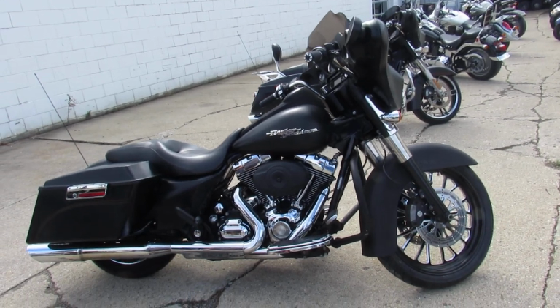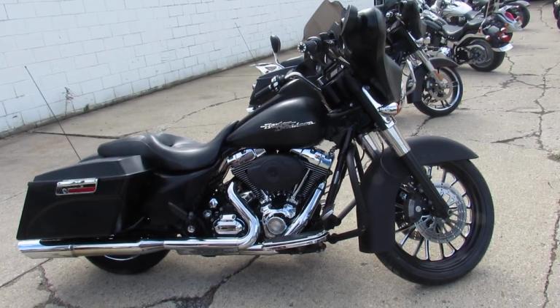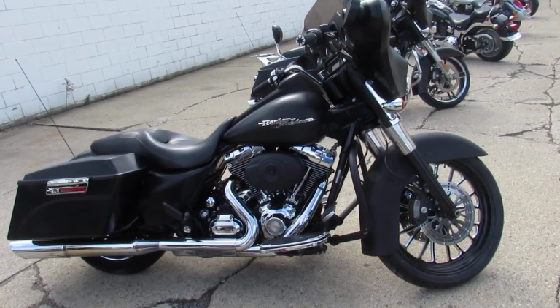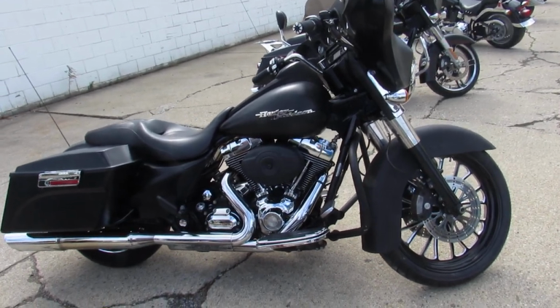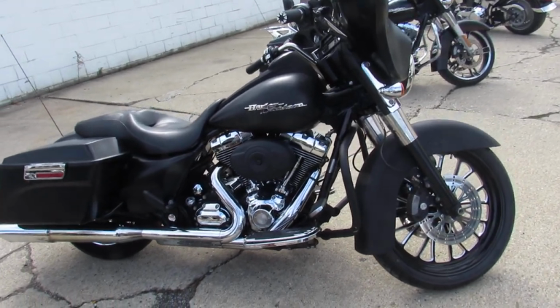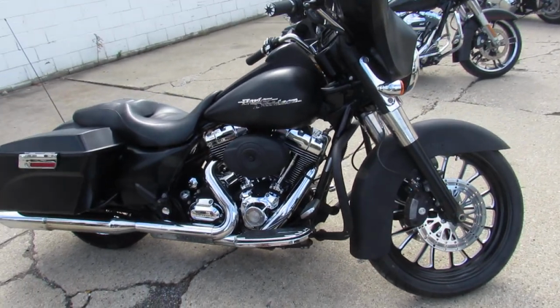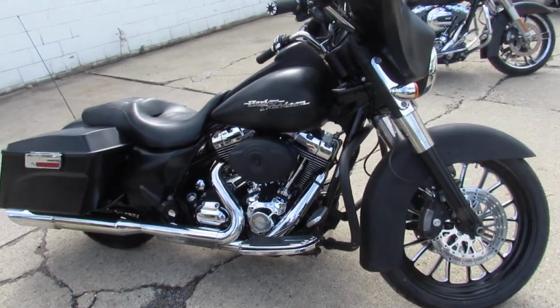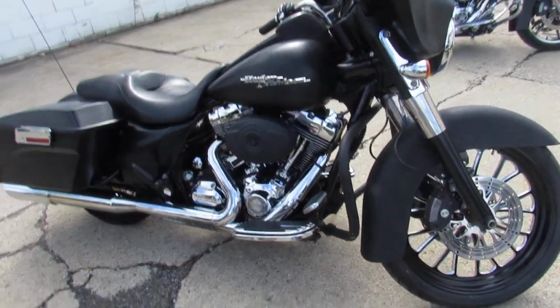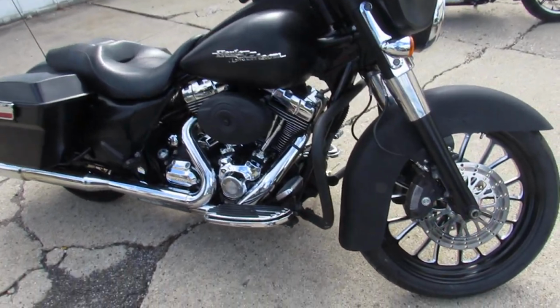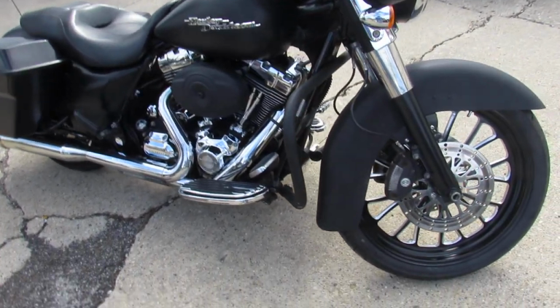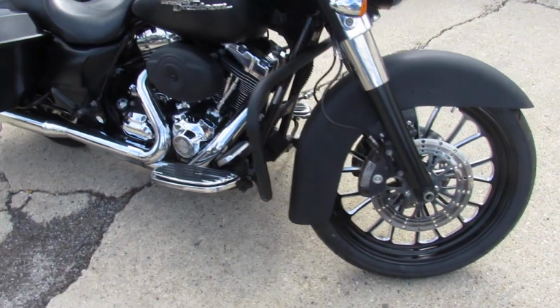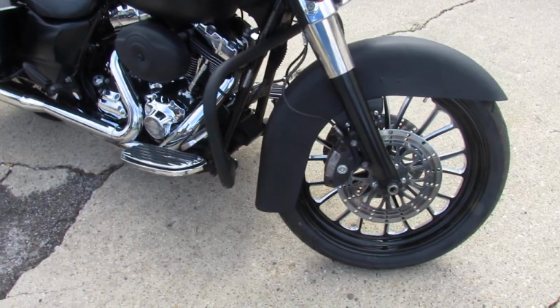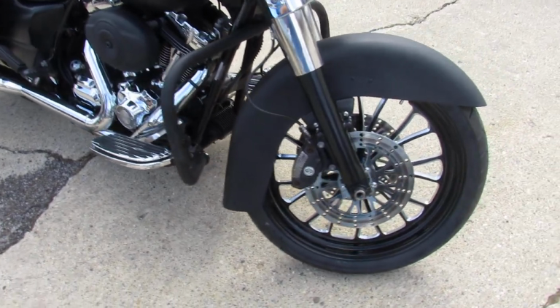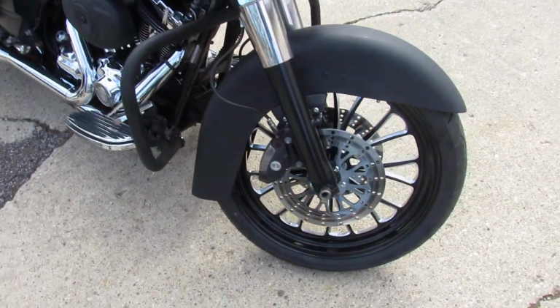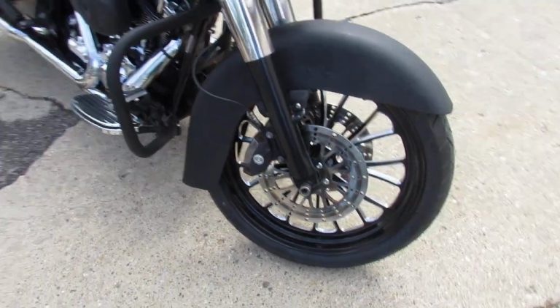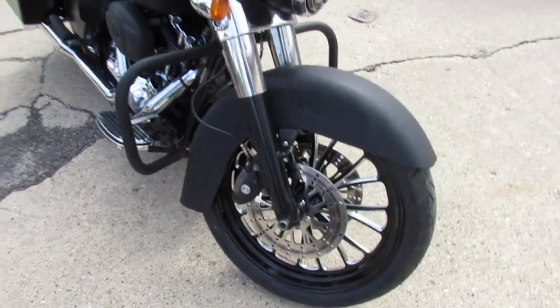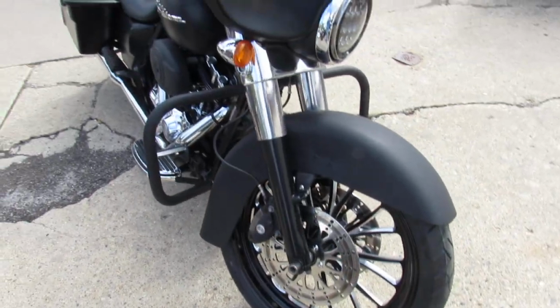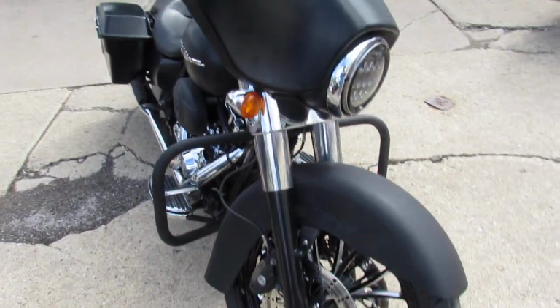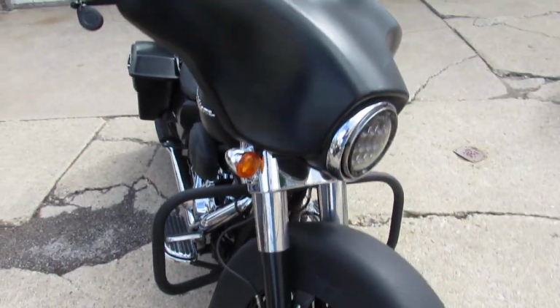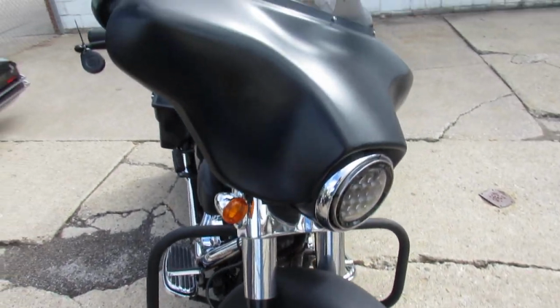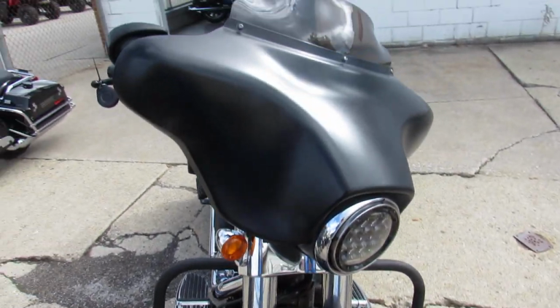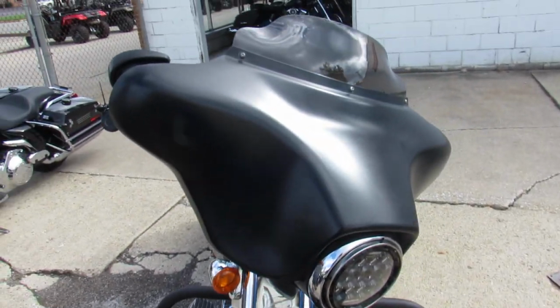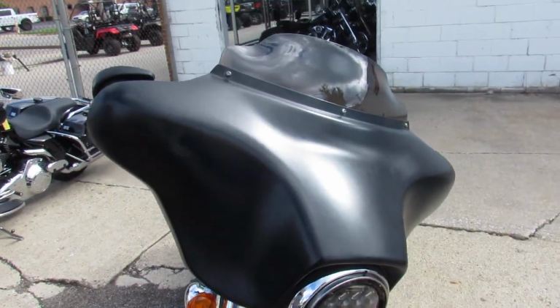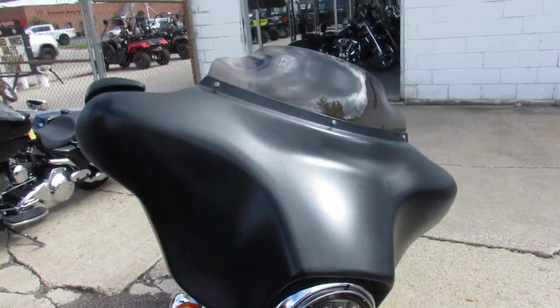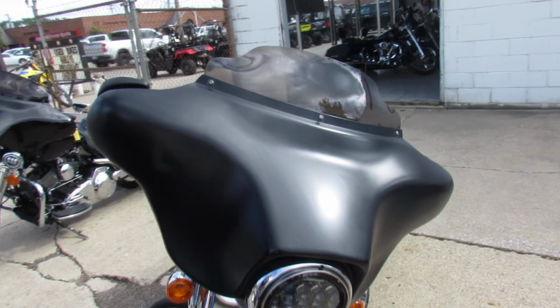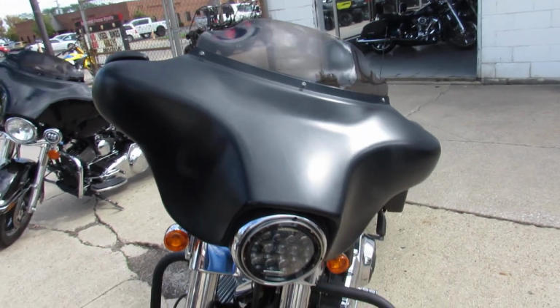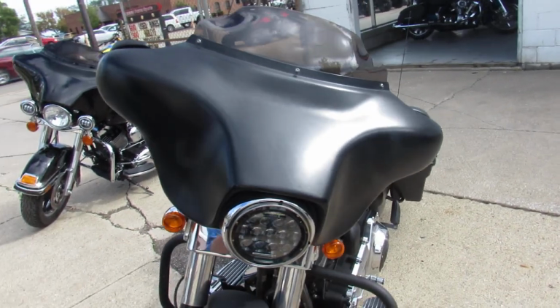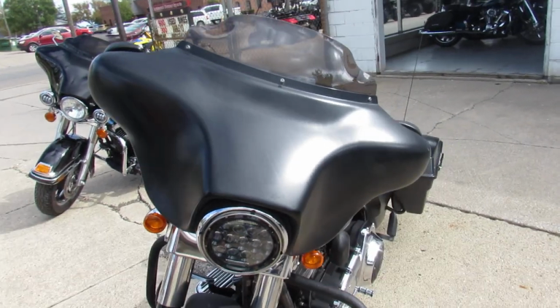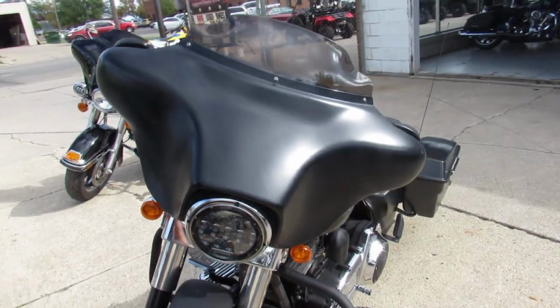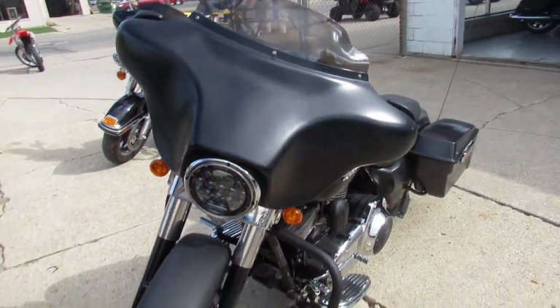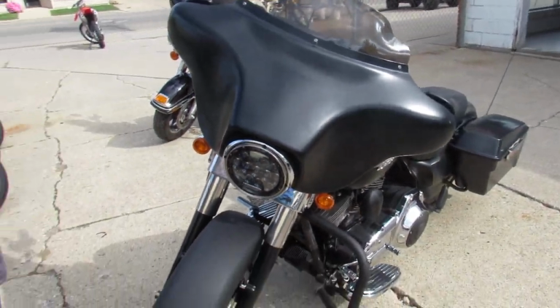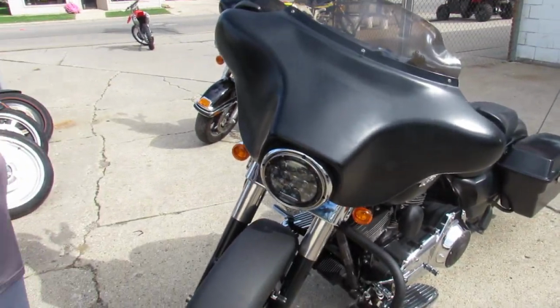Hey guys, it's ApprovalPowerSports.com here doing some videos on the used bikes we got in stock. This one here is a 2010 Street Glide, big wheel bagger for sale. It's got the 21-inch mag wheel on it.